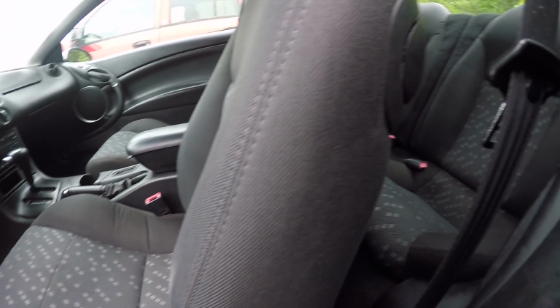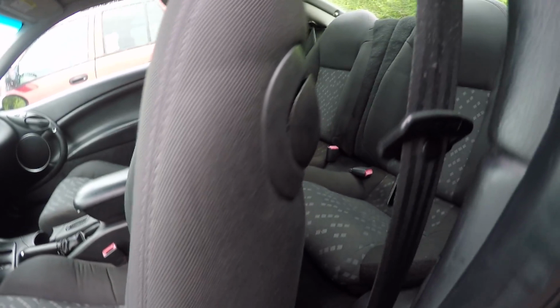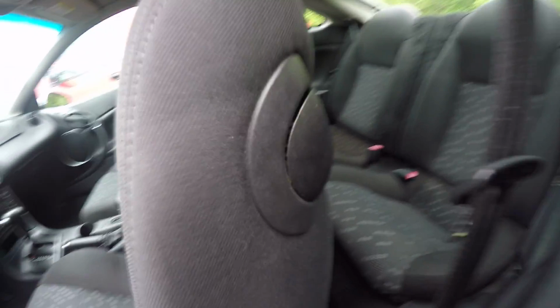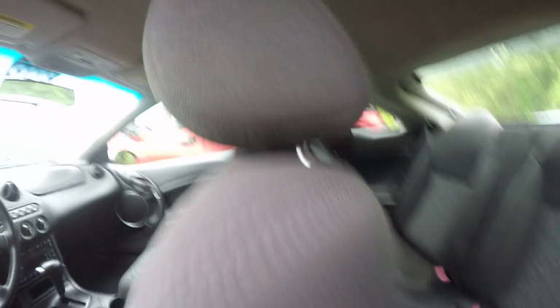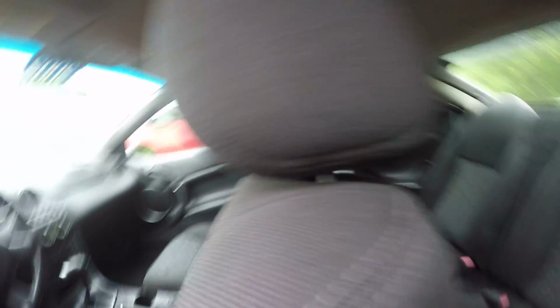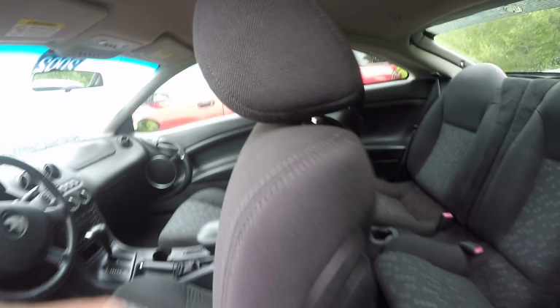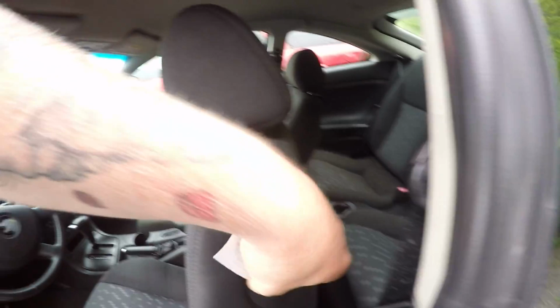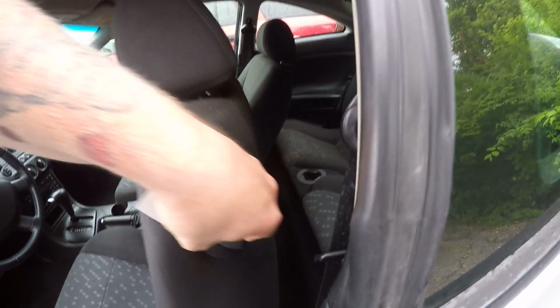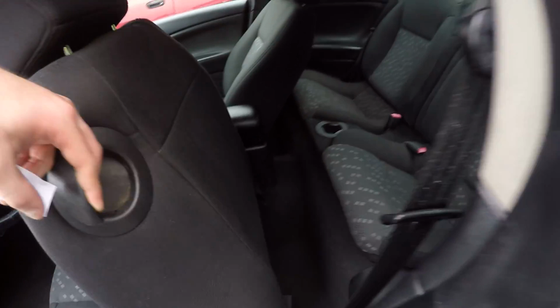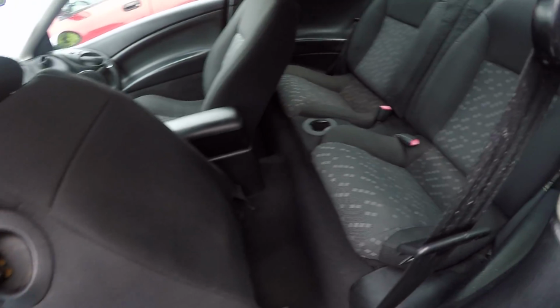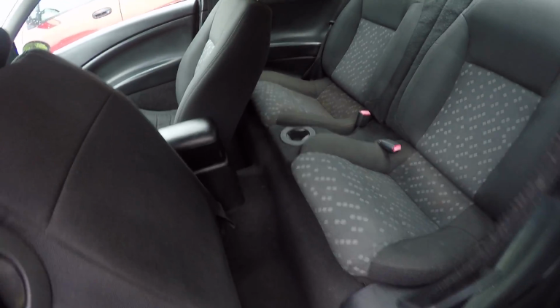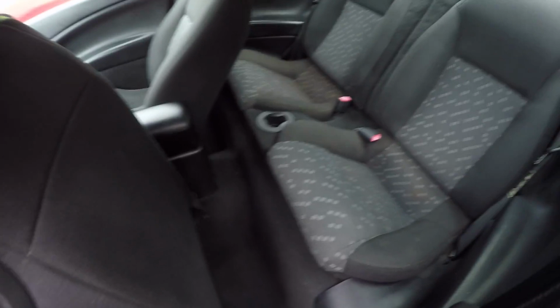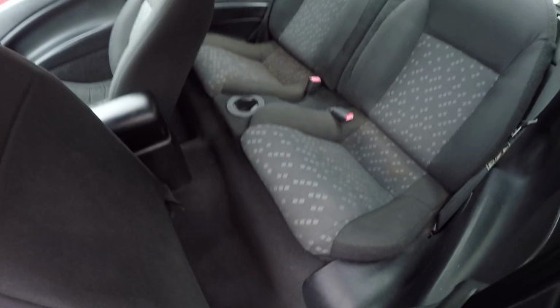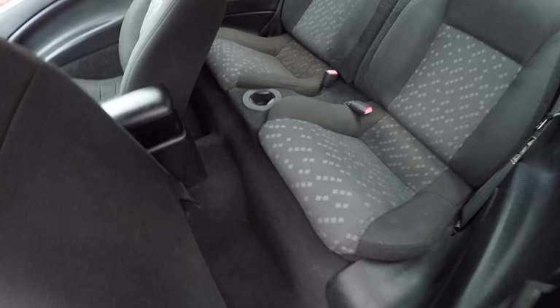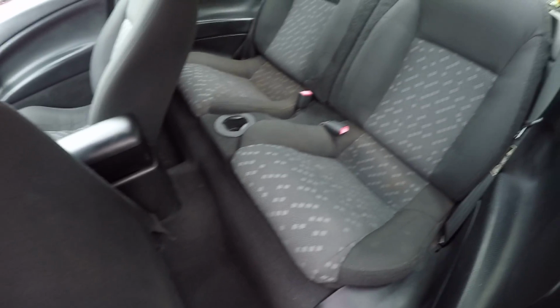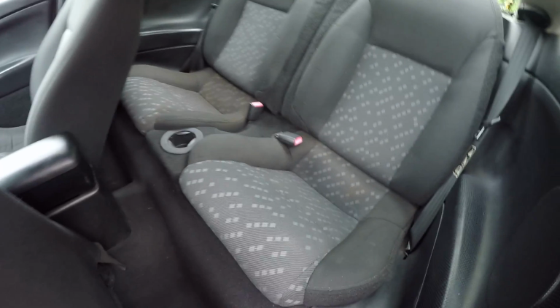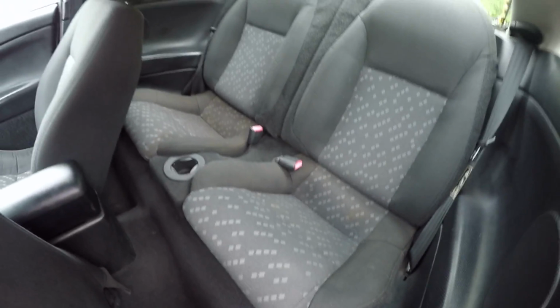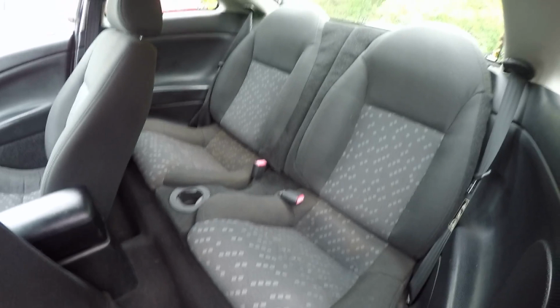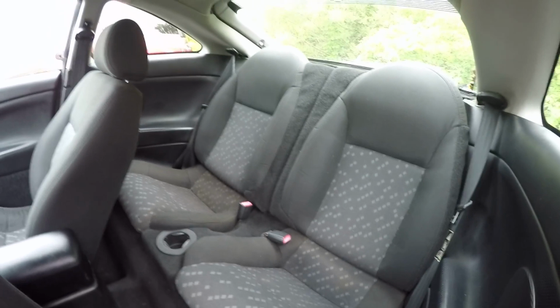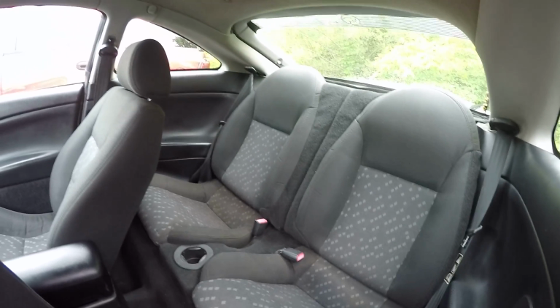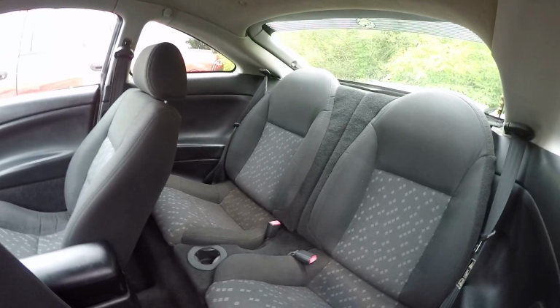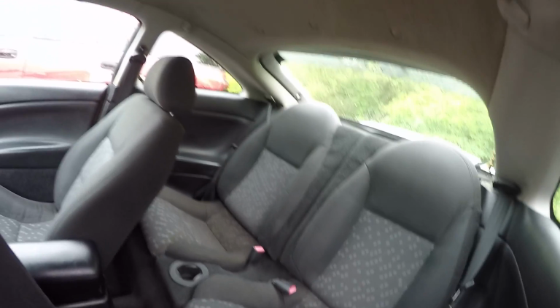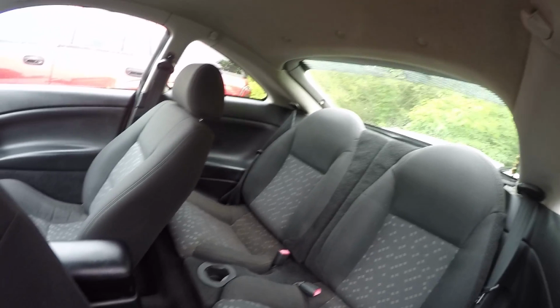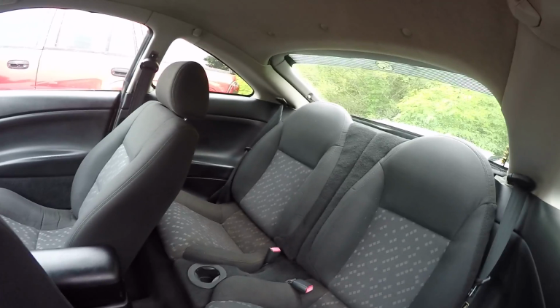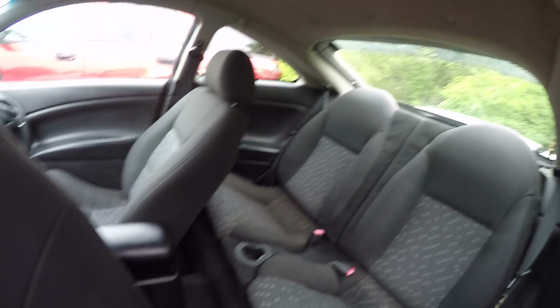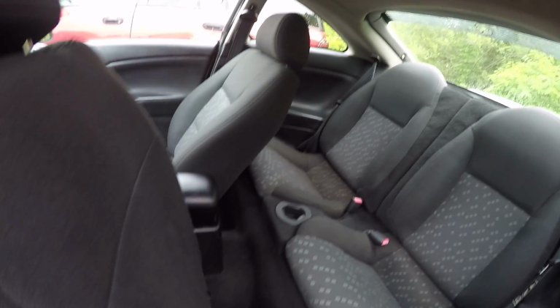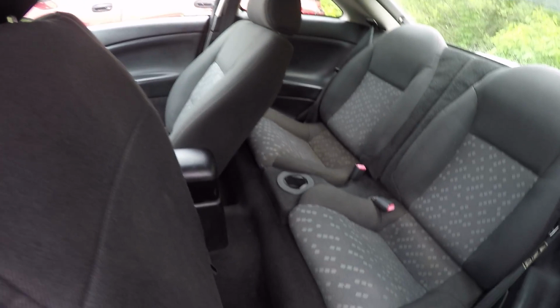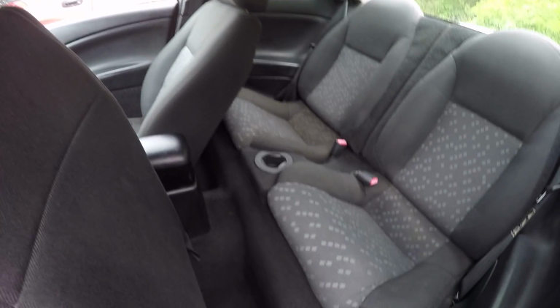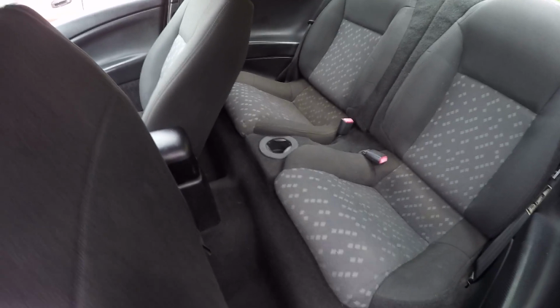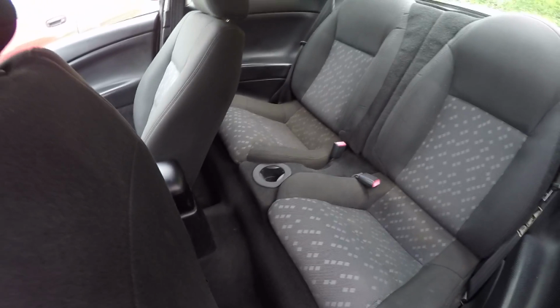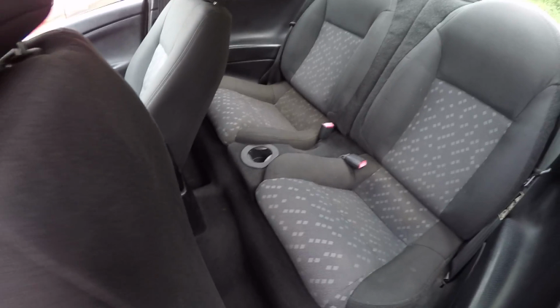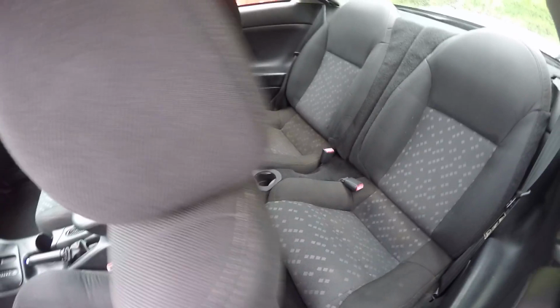Take a look in the back seat — back seat seems to be in pretty good condition. Little cup holder there in the center.